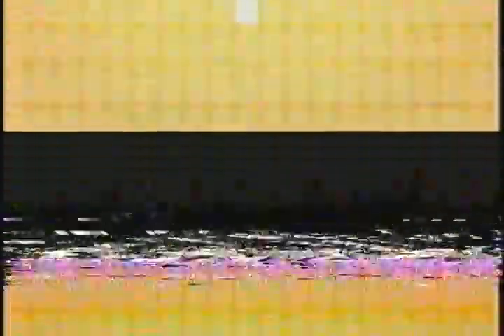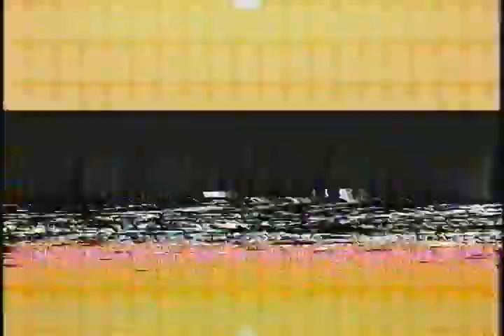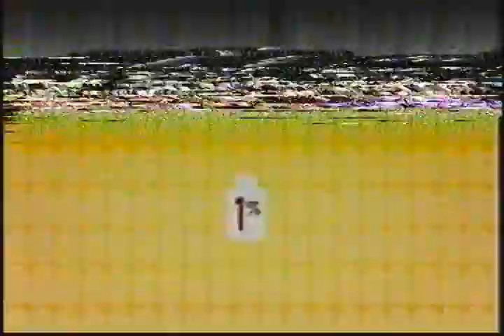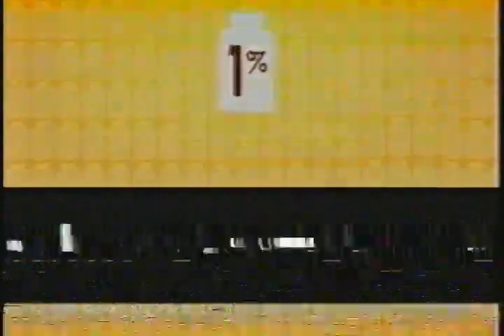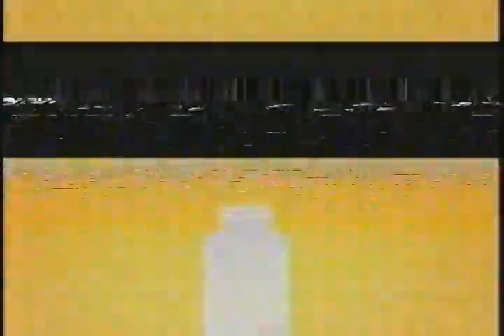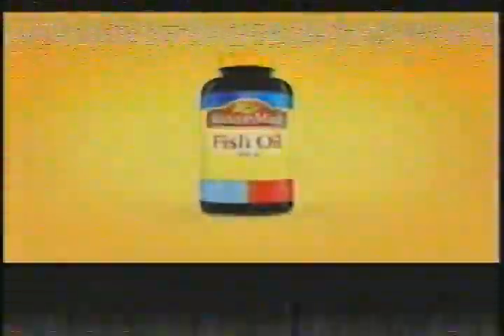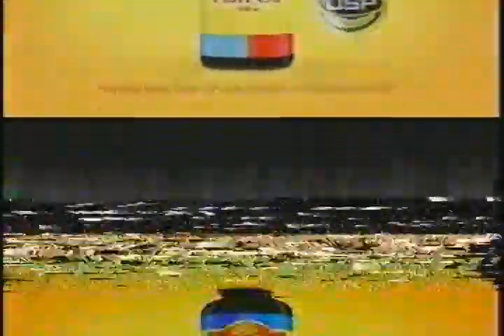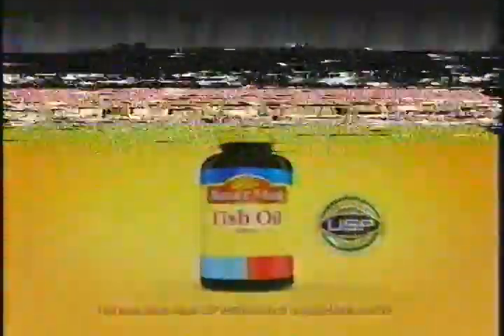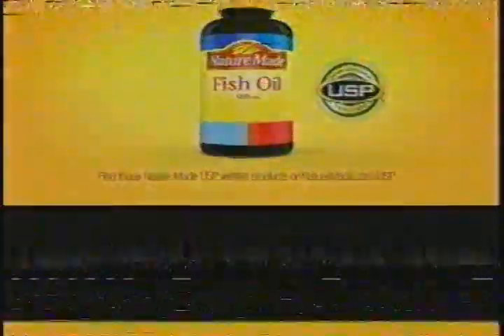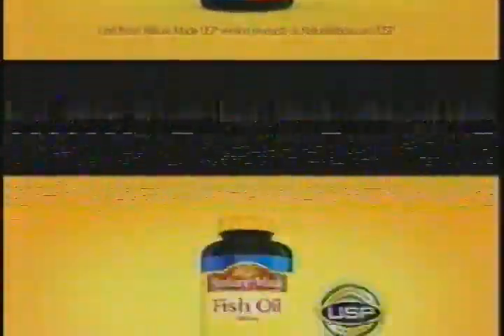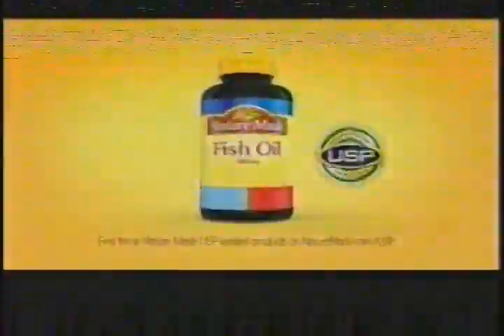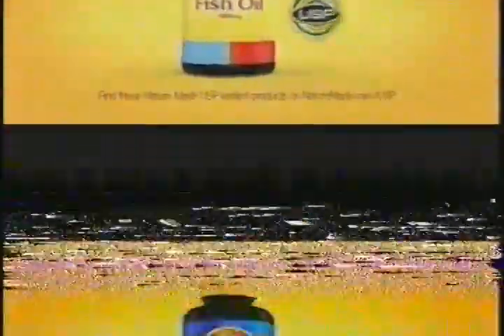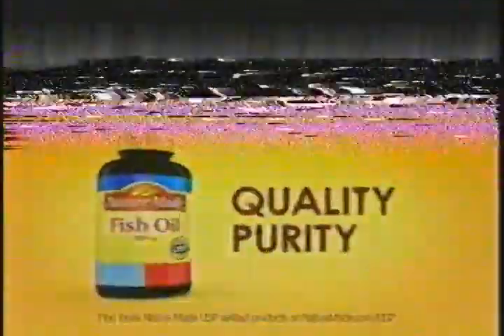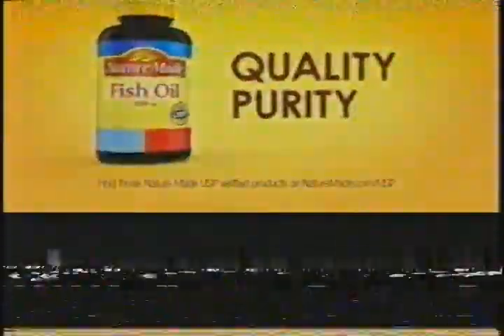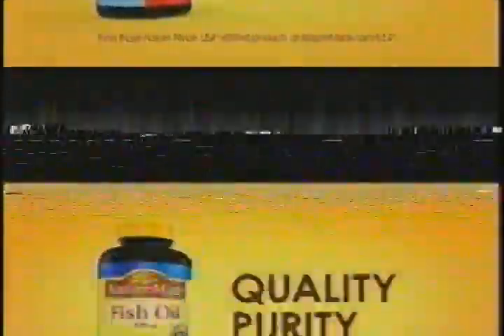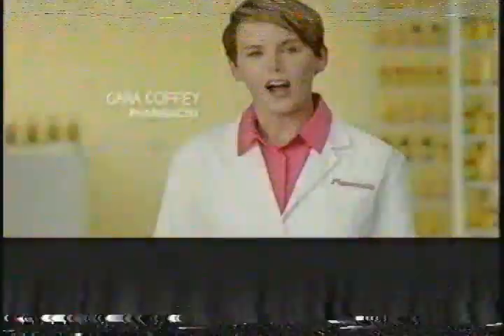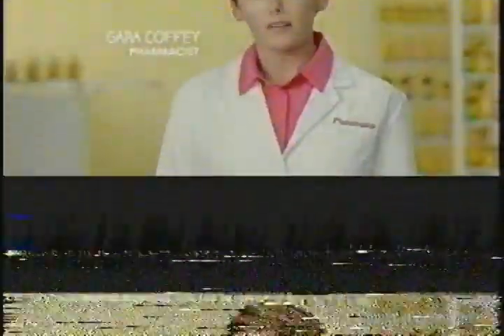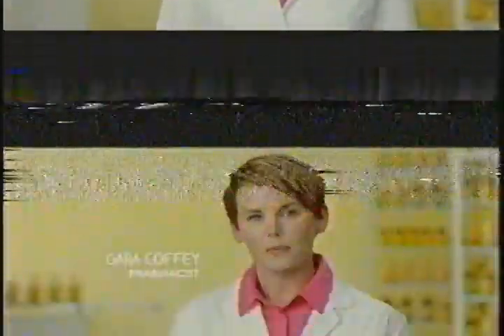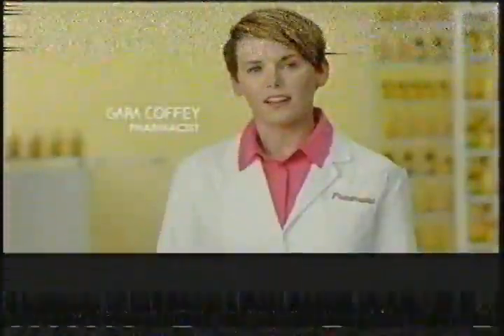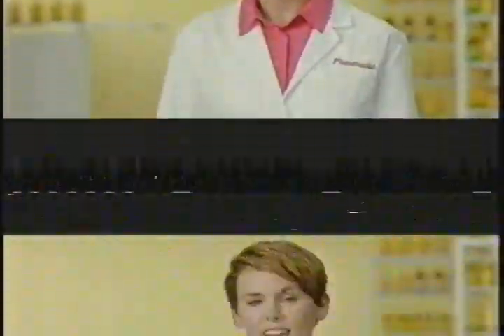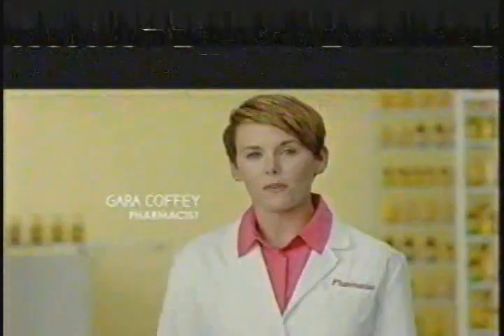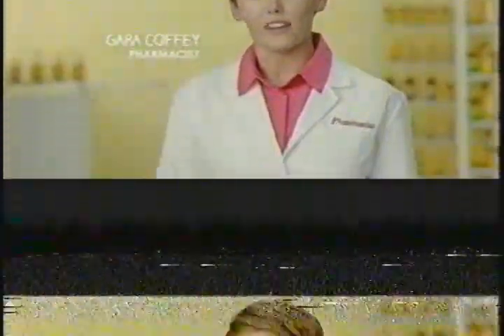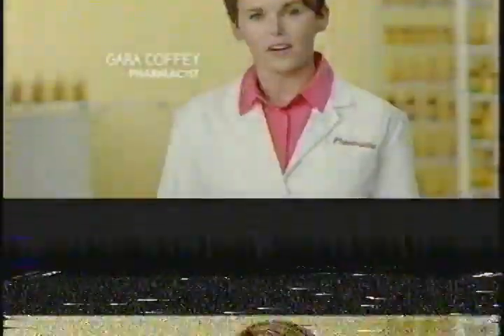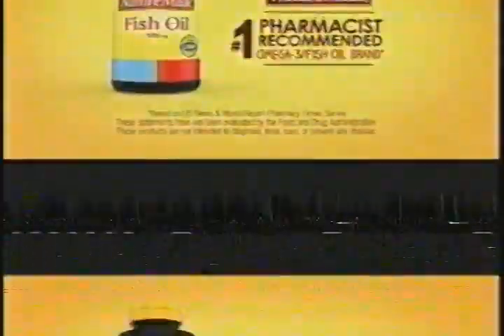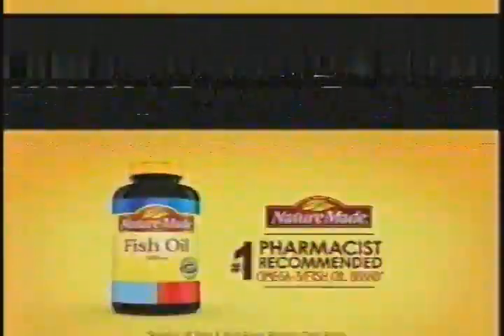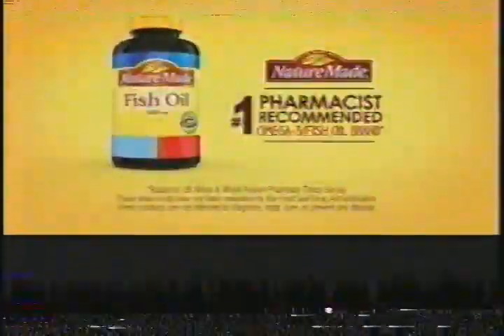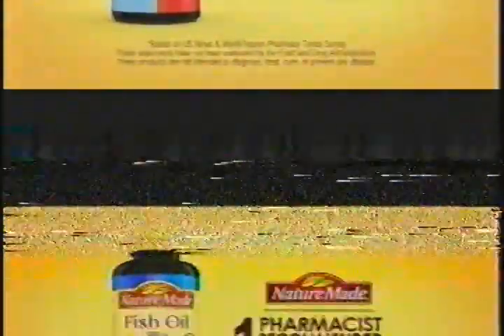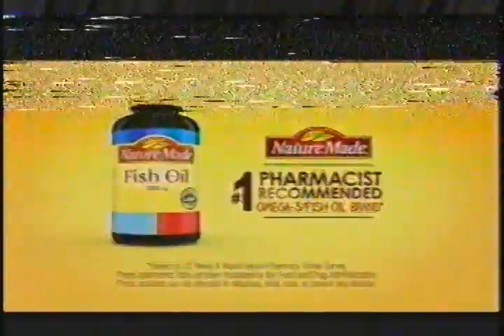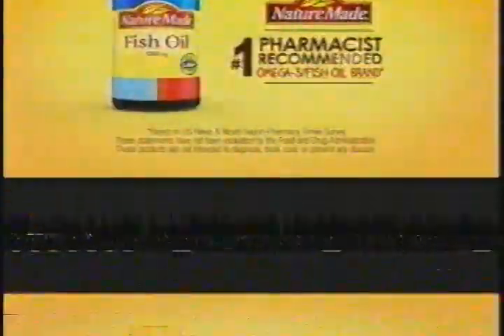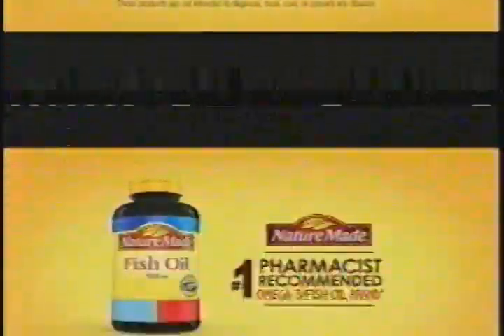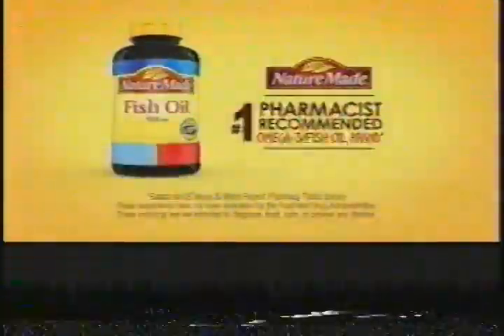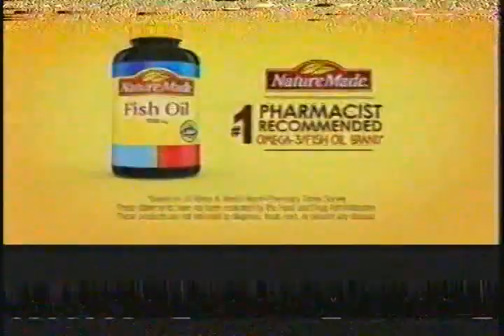Did you know only 1% of supplements have earned the USP mark — an independent certification for quality and purity? I recommend Nature Made because they've earned the most of any brand. Nature Made, the number one pharmacist recommended fish oil brand.